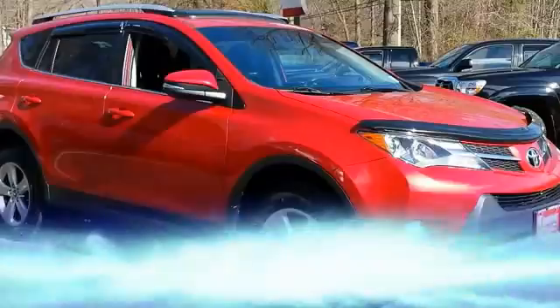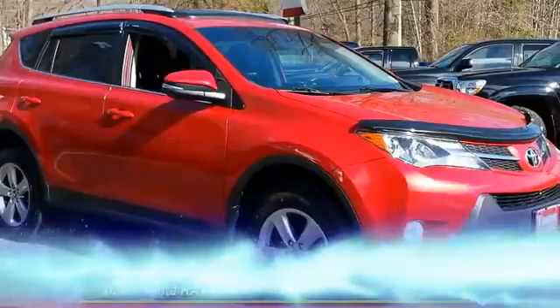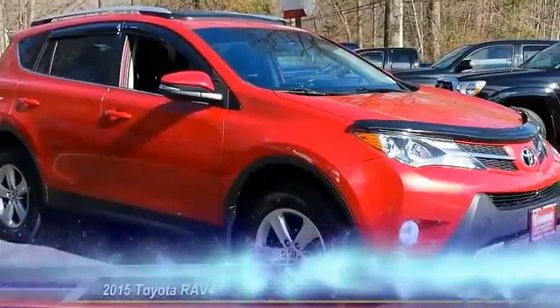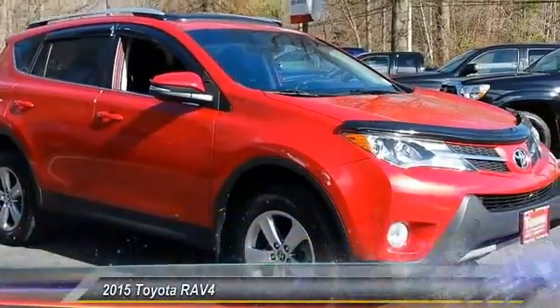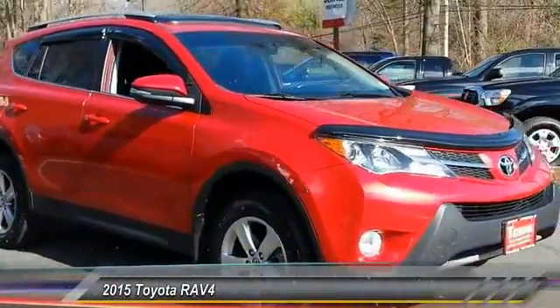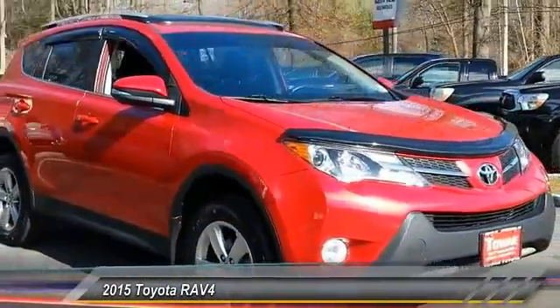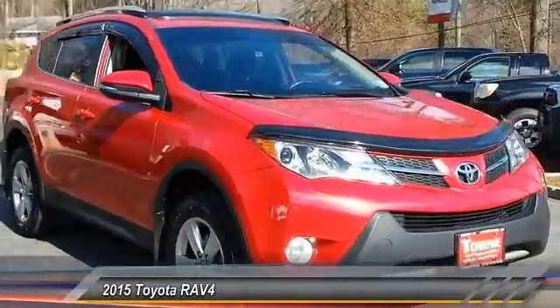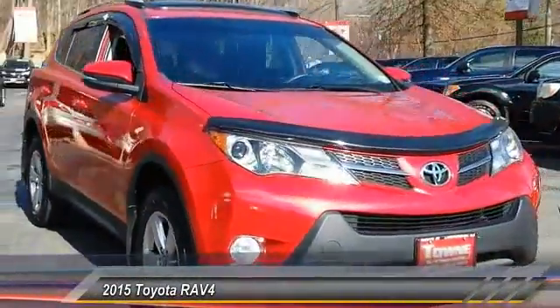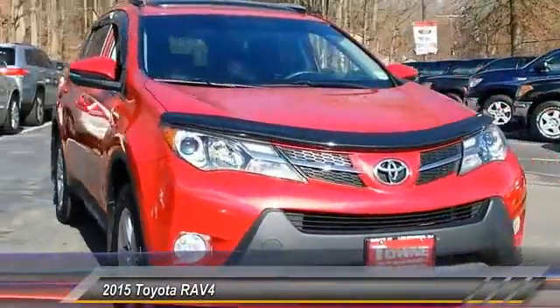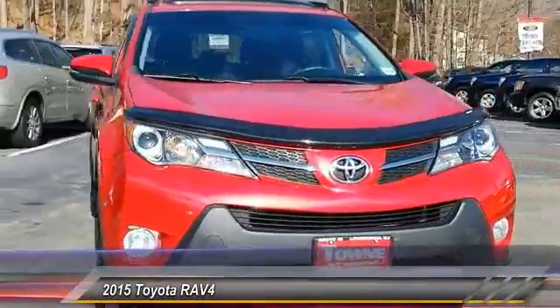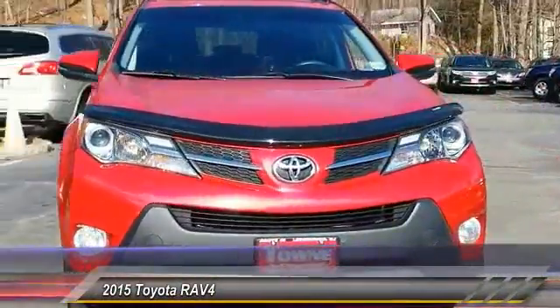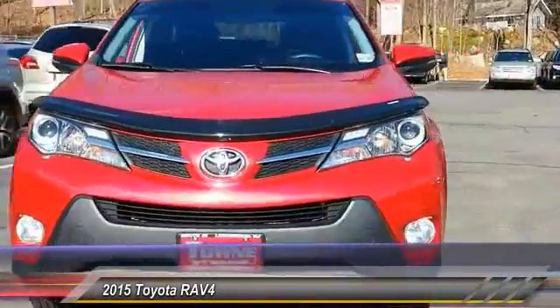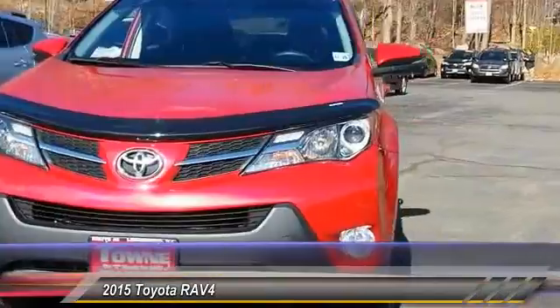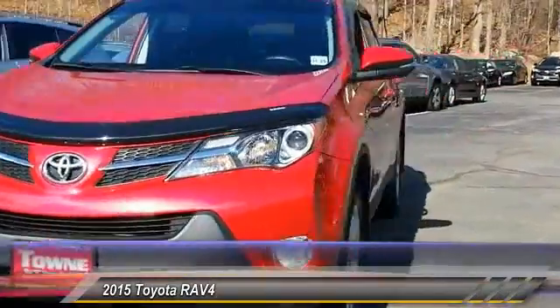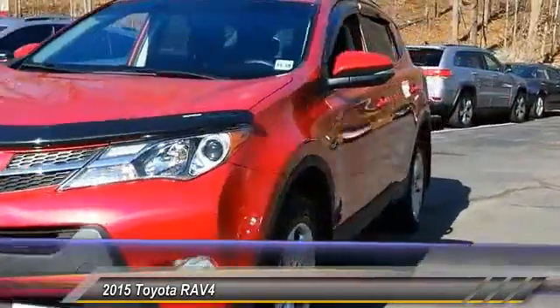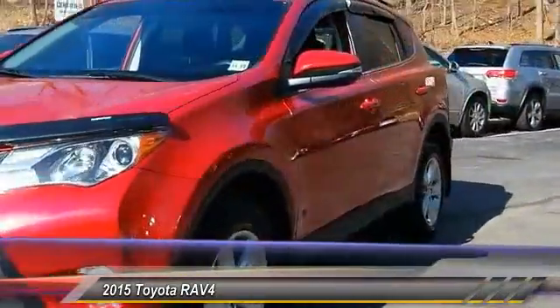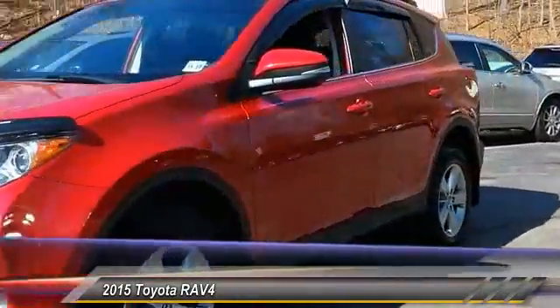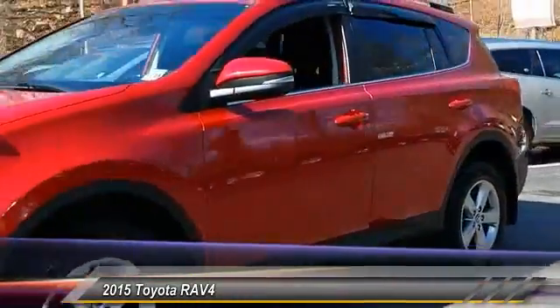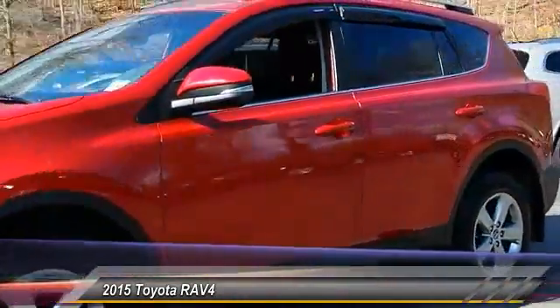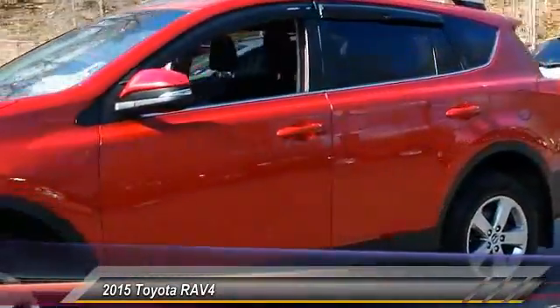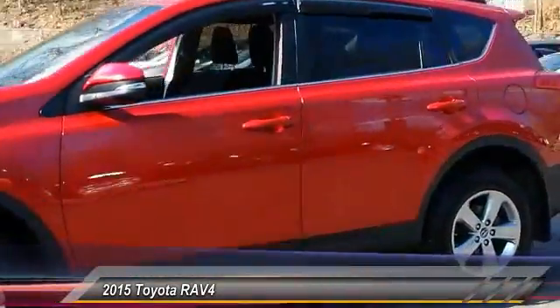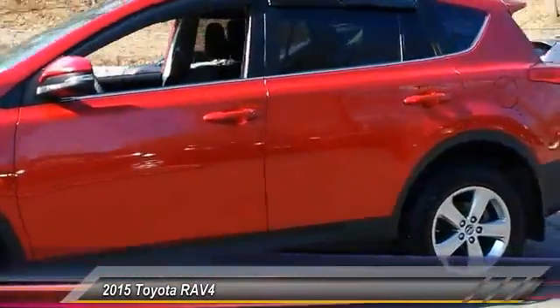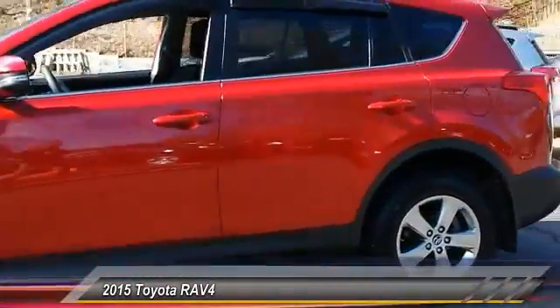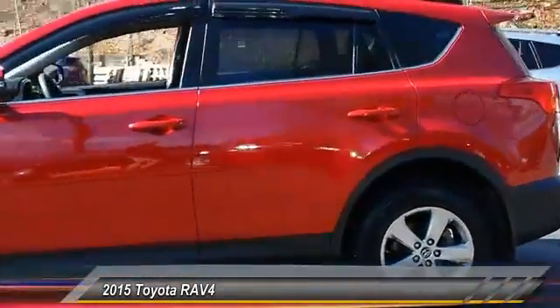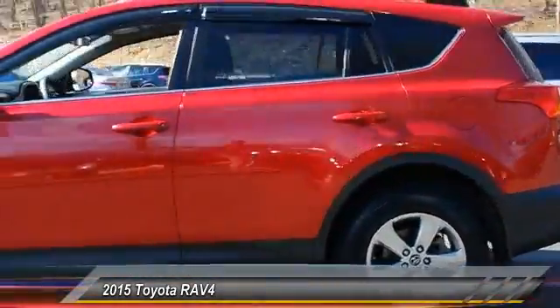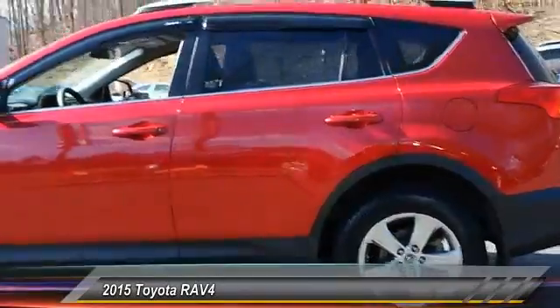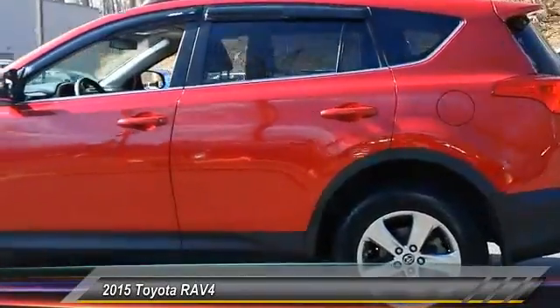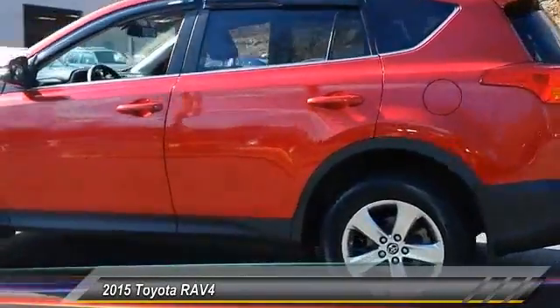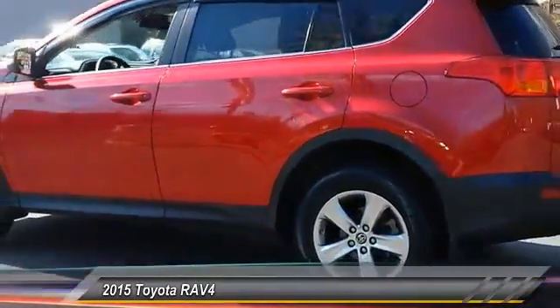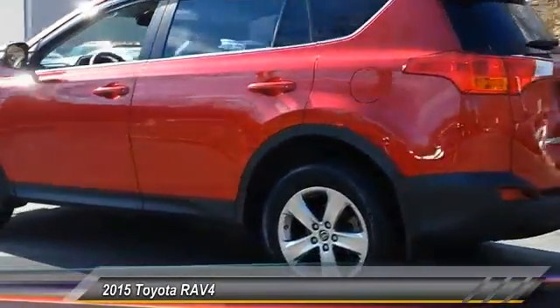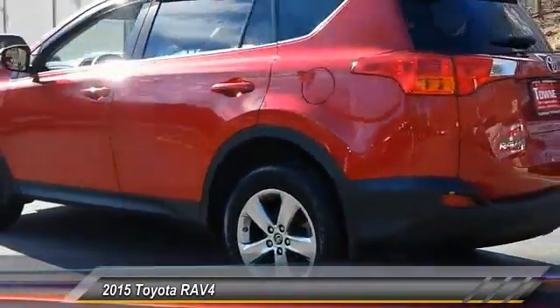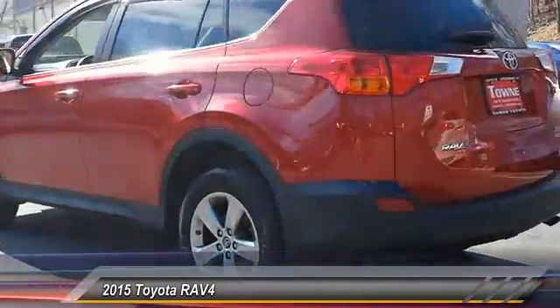The 2015 RAV4. The RAV4 is one of the most fuel-efficient SUVs in its class. Versatile and efficient, RAV4 mixes the comfort and drivability of a sedan with the benefits of an SUV.